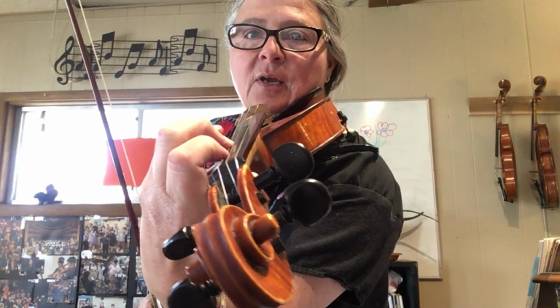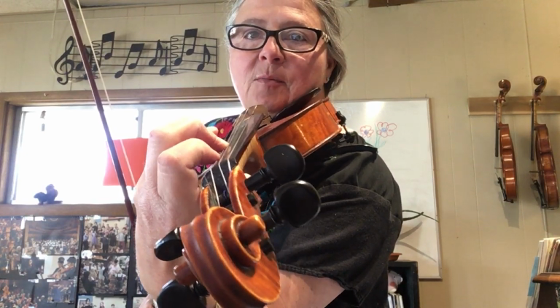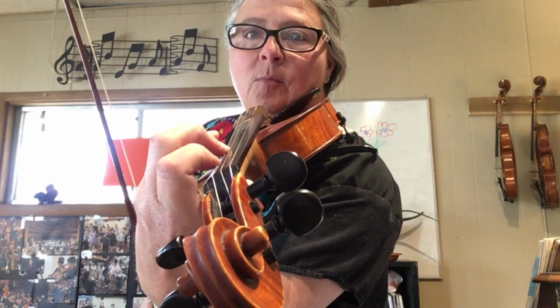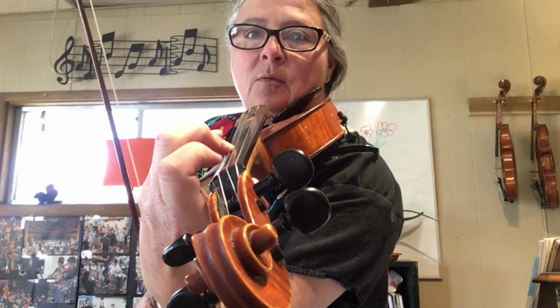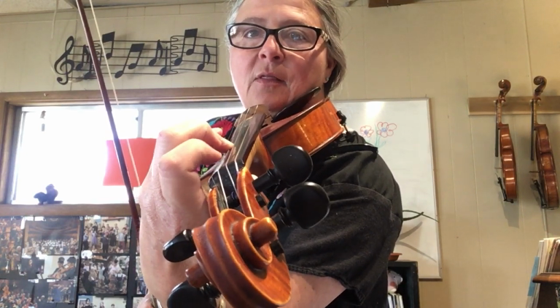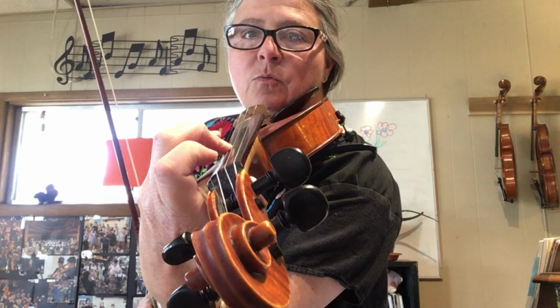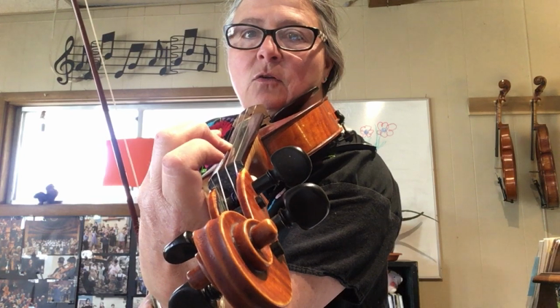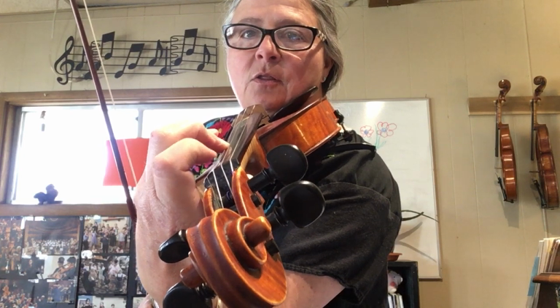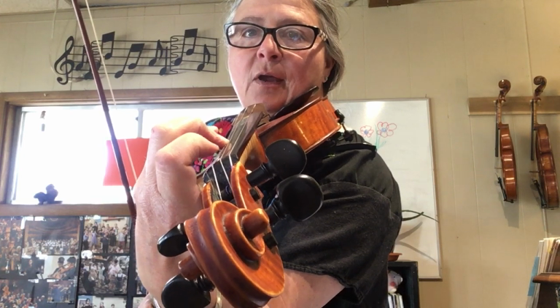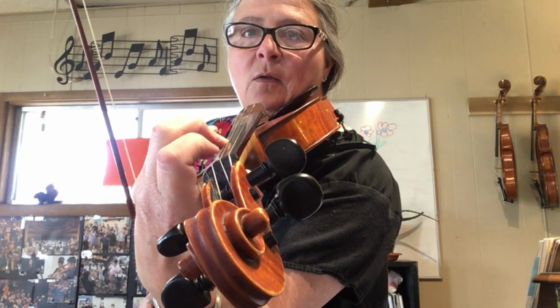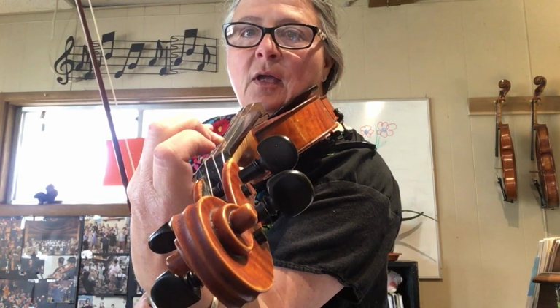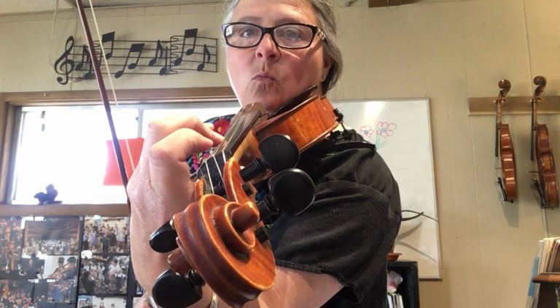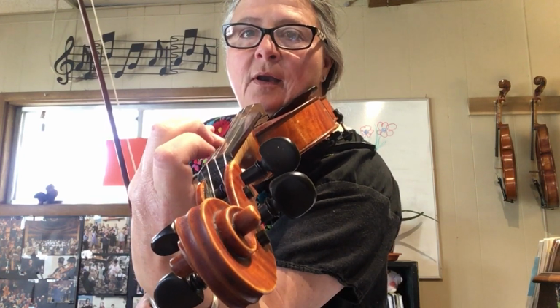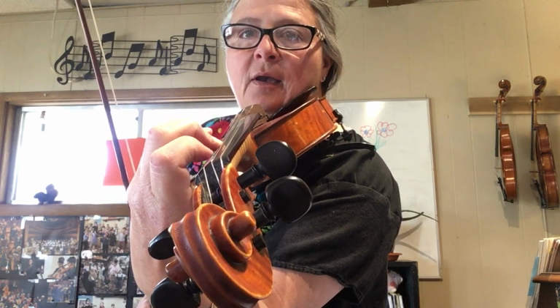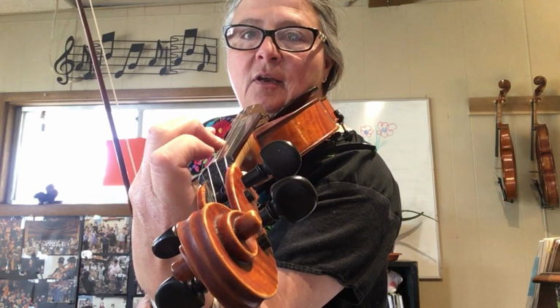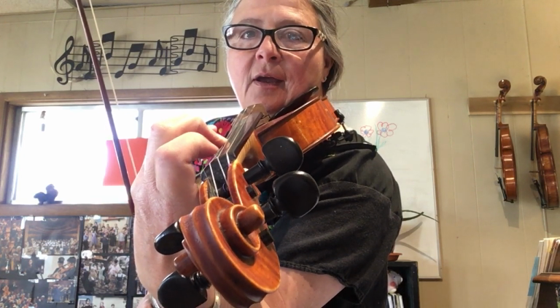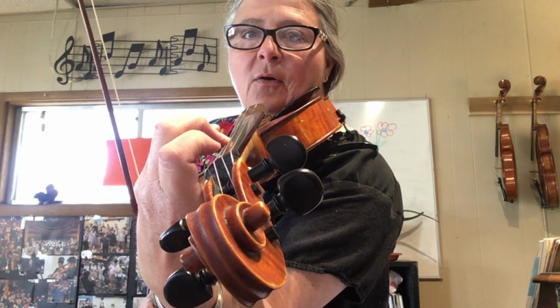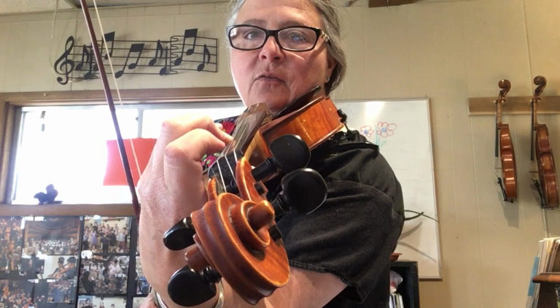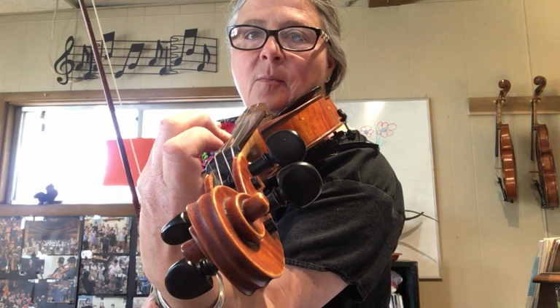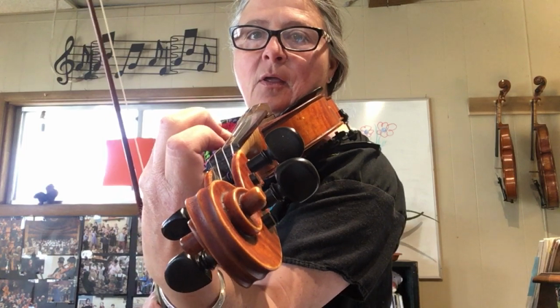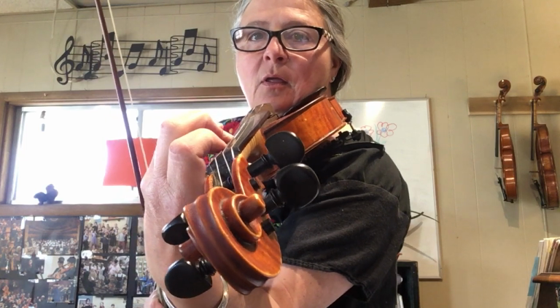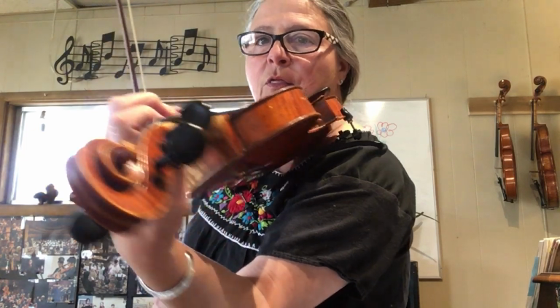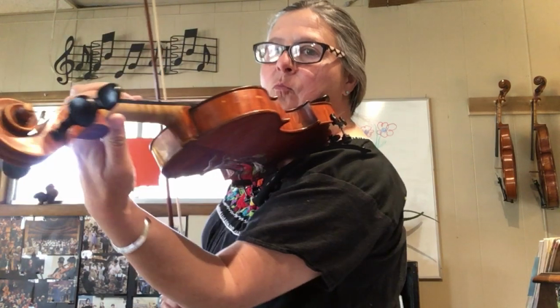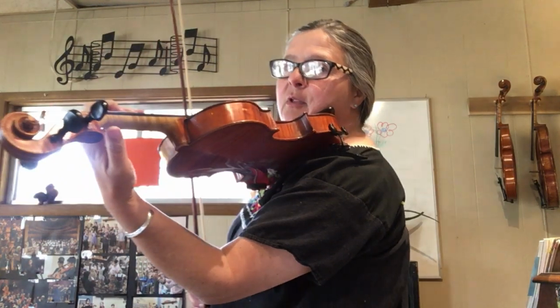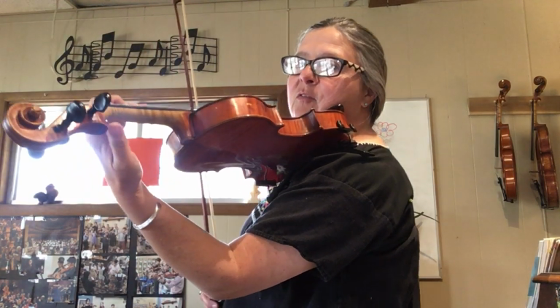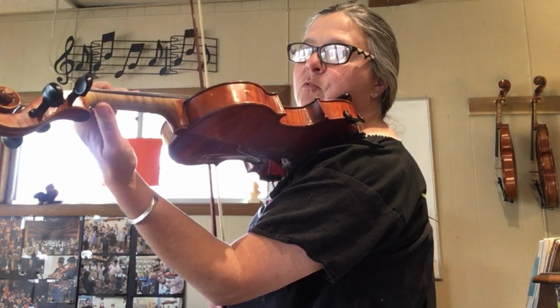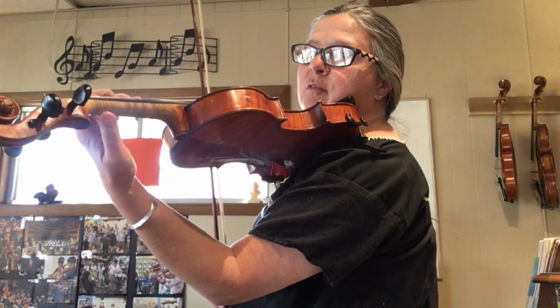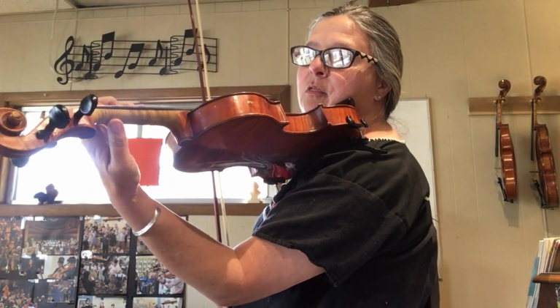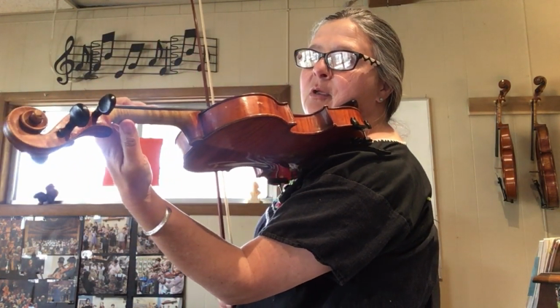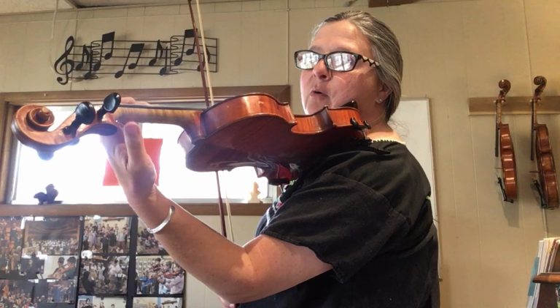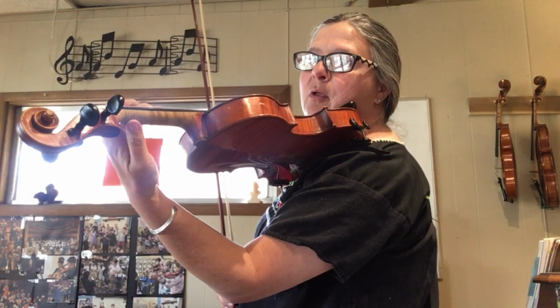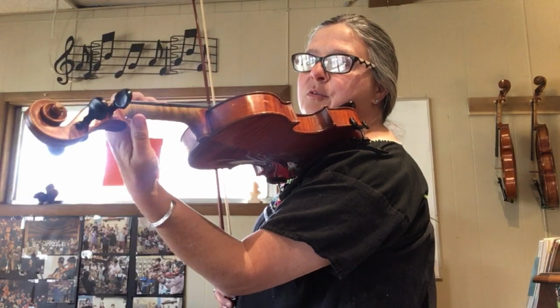Pretend that the three is glued to the string and the one needs to tap on its tip. The thing that really makes the difference with this is the thumb being in the correct position and the elbow directly underneath the violin.